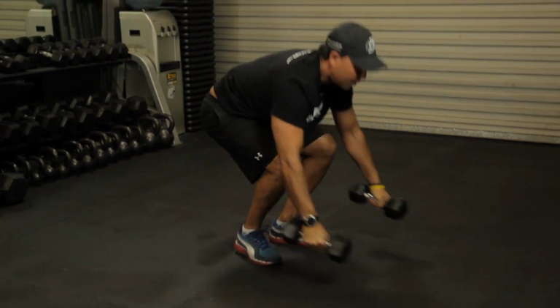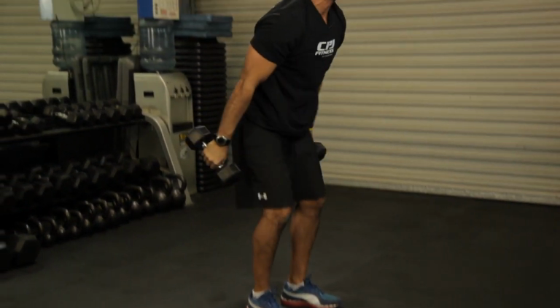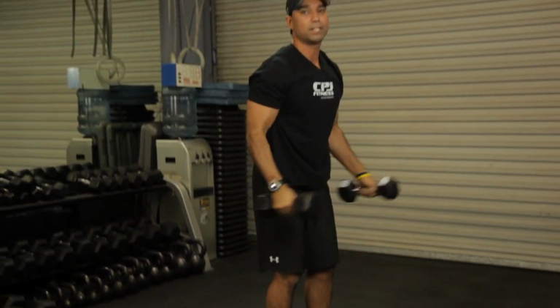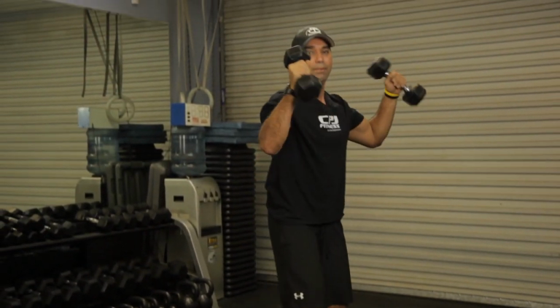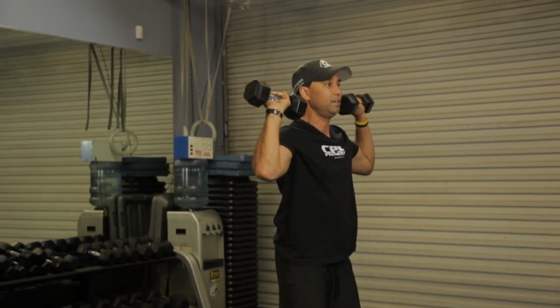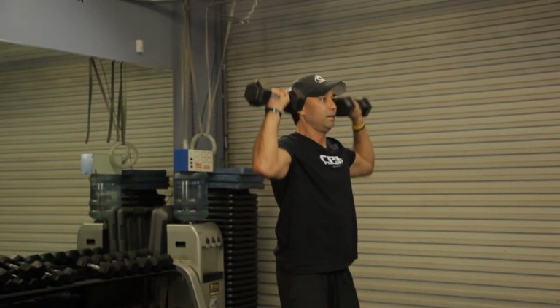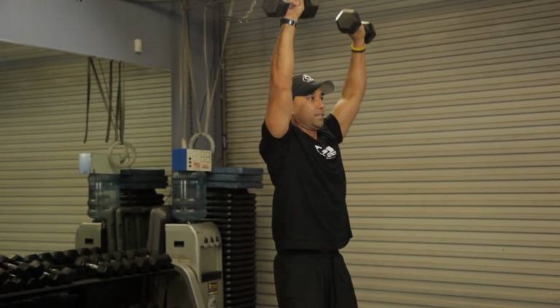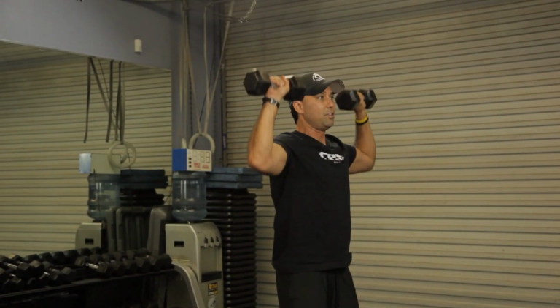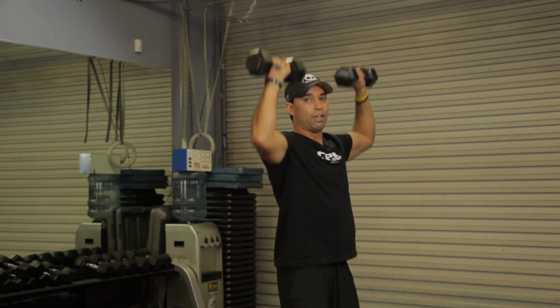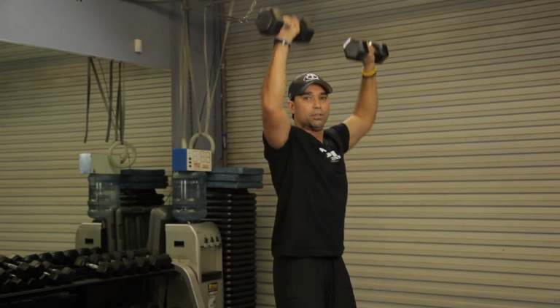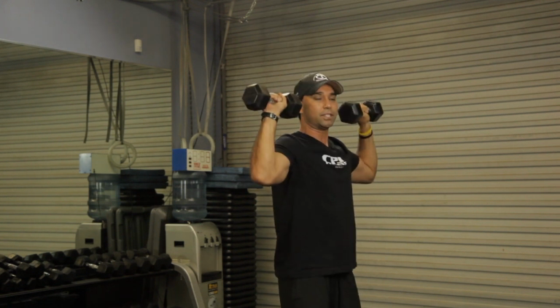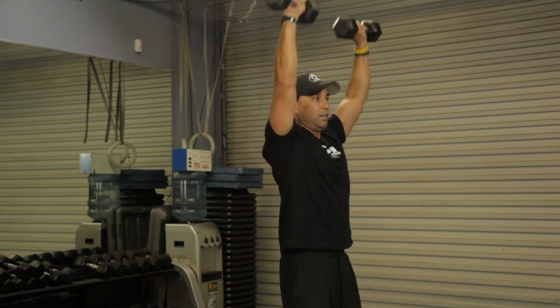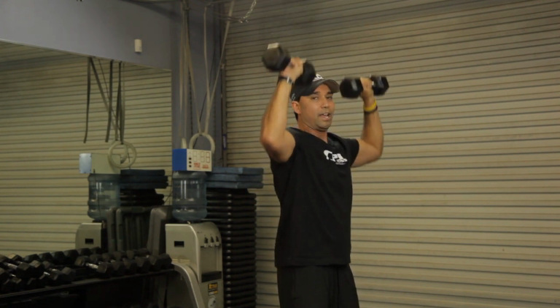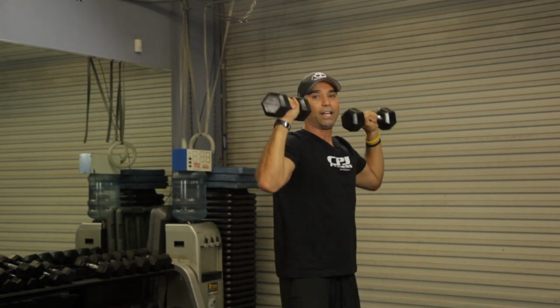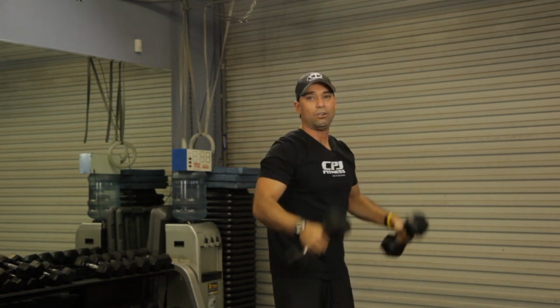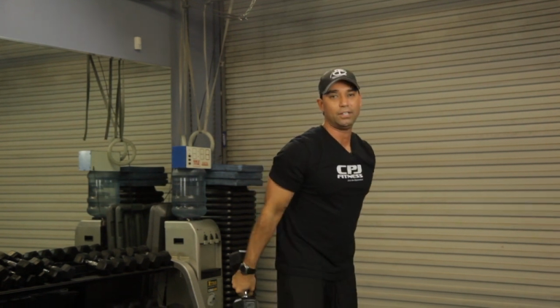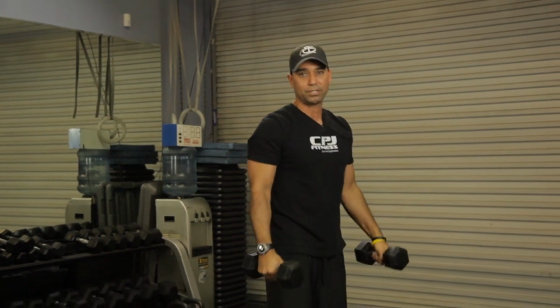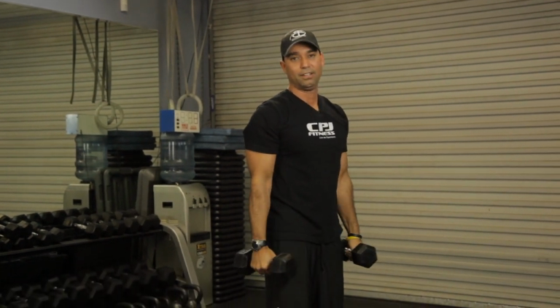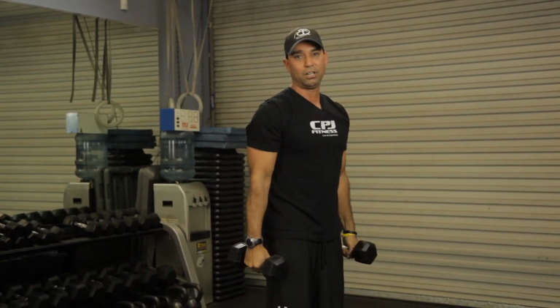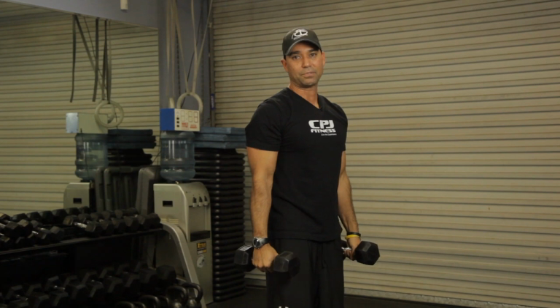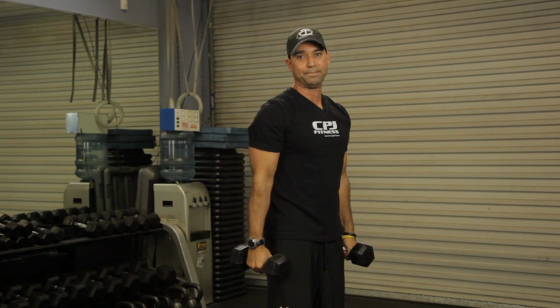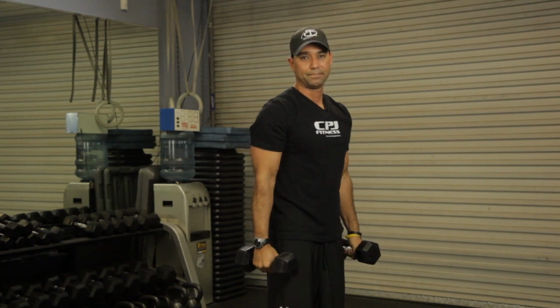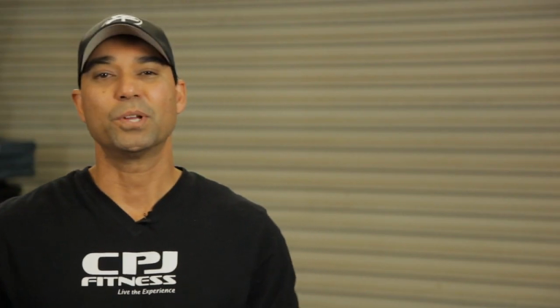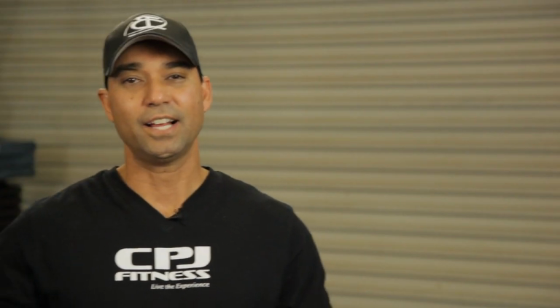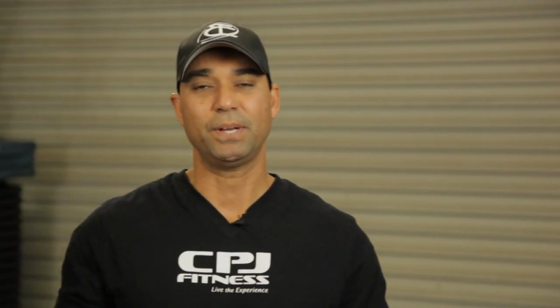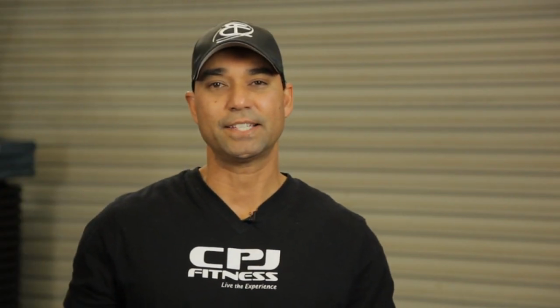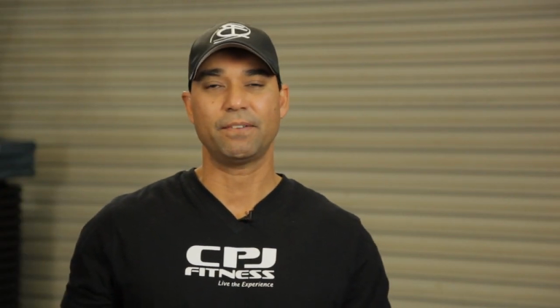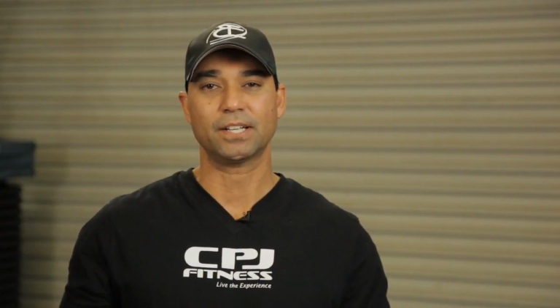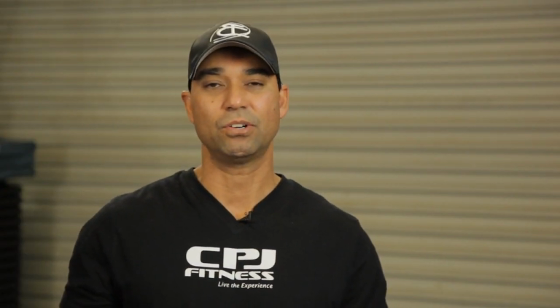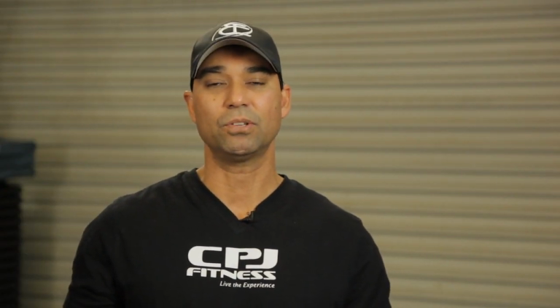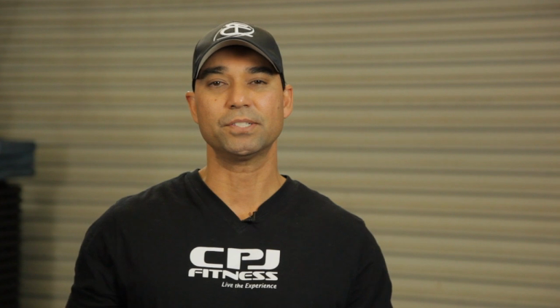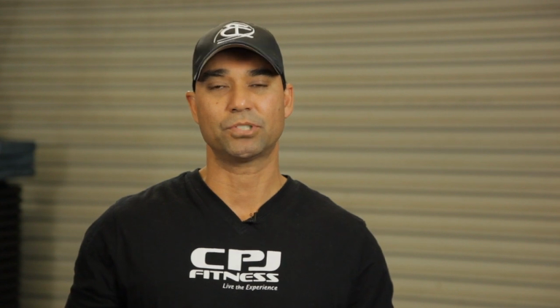Doesn't matter how you mix it up — this is how you can integrate both movements, never letting go of the dumbbells. Good luck and have some fun. Once again, I'm Coach PJ at CBJ Fitness and I just showed you shoulder presses and push-ups.